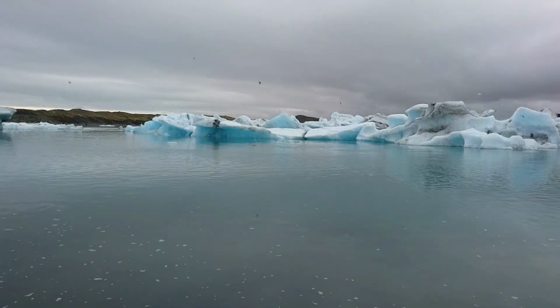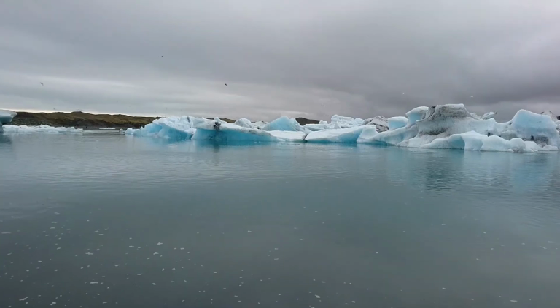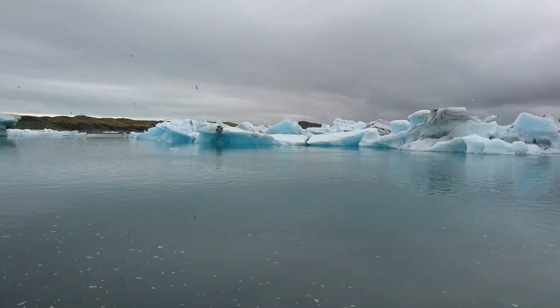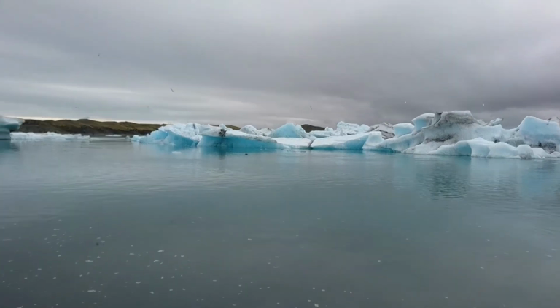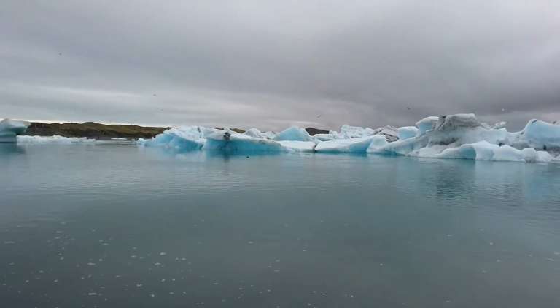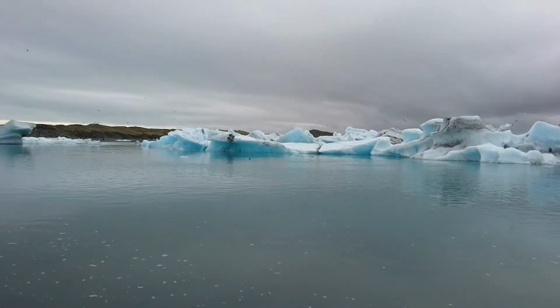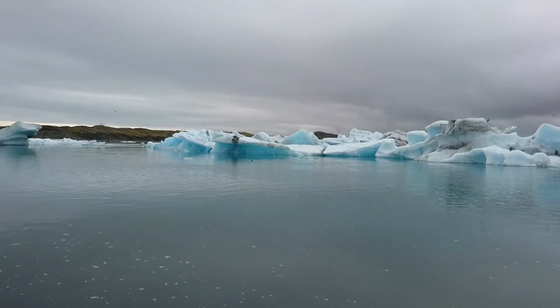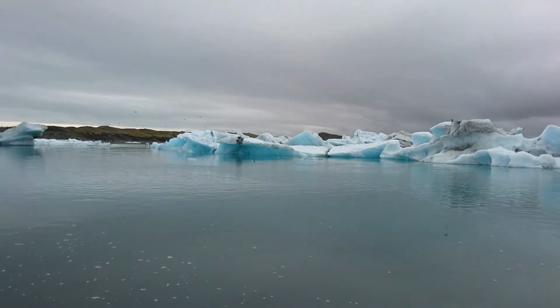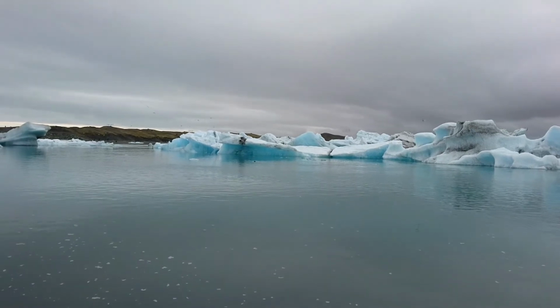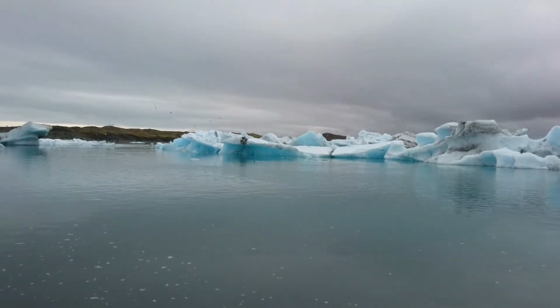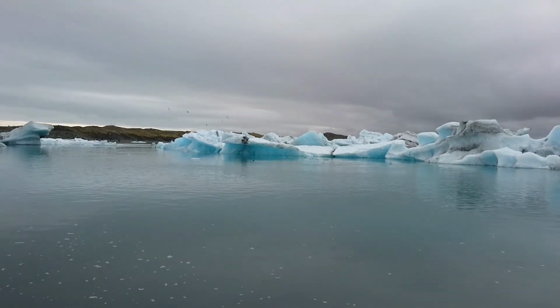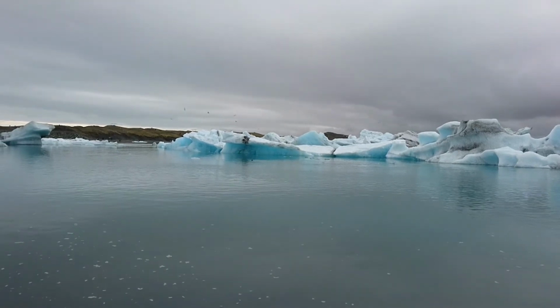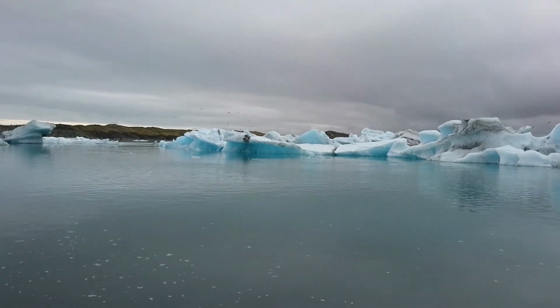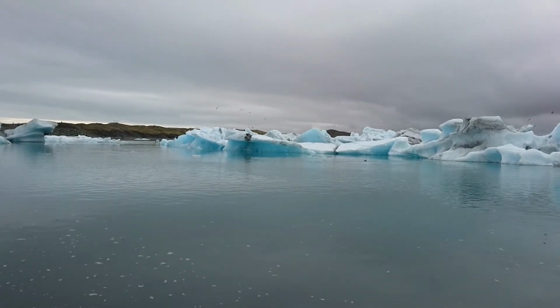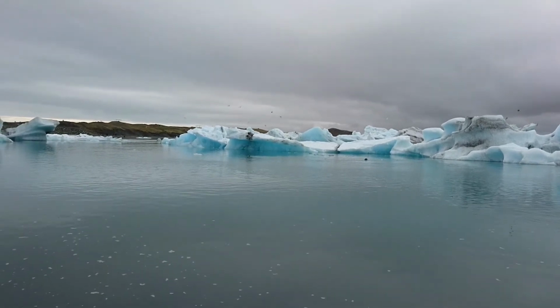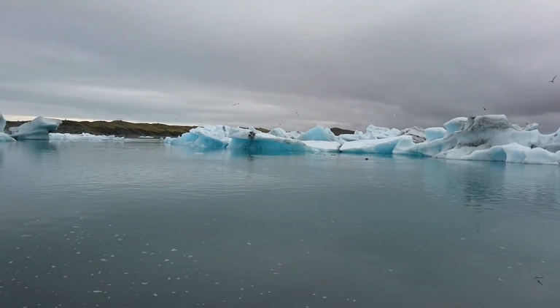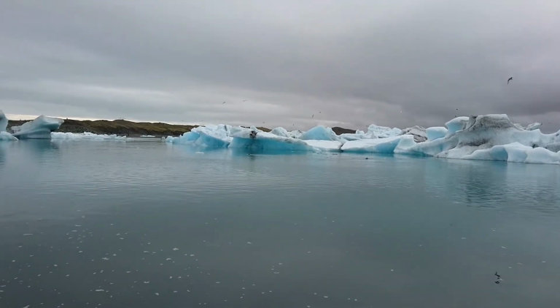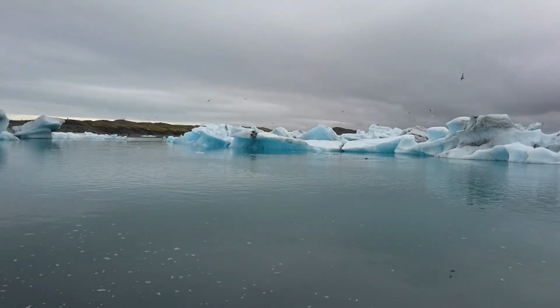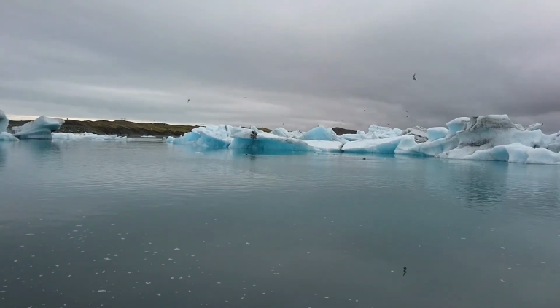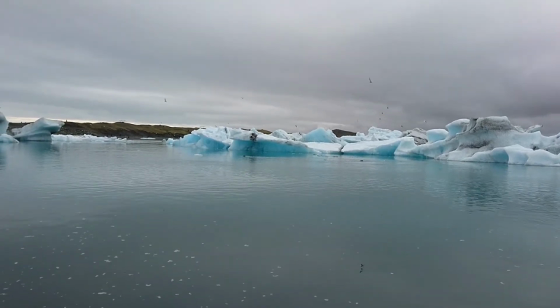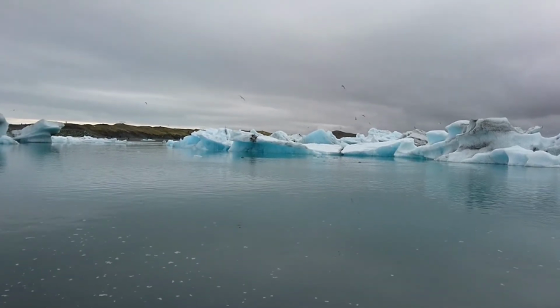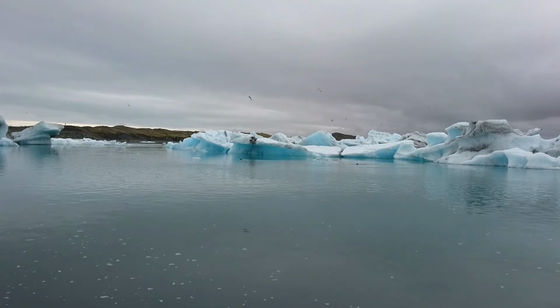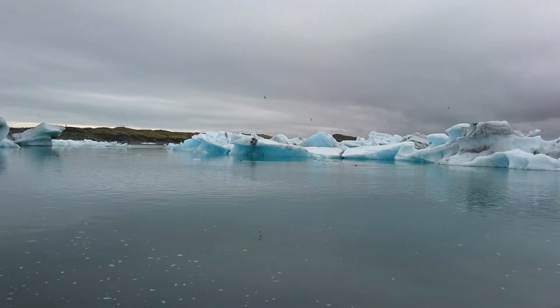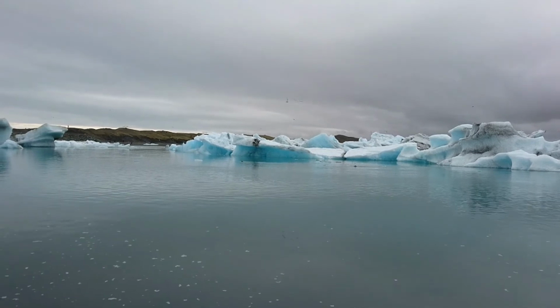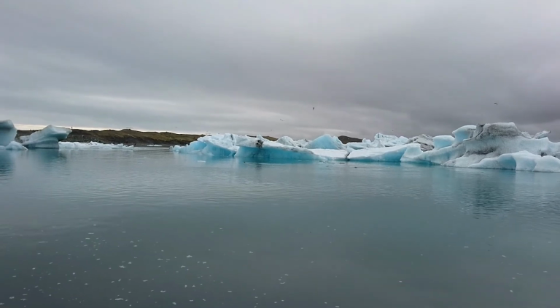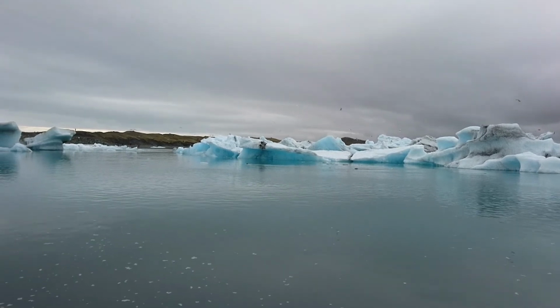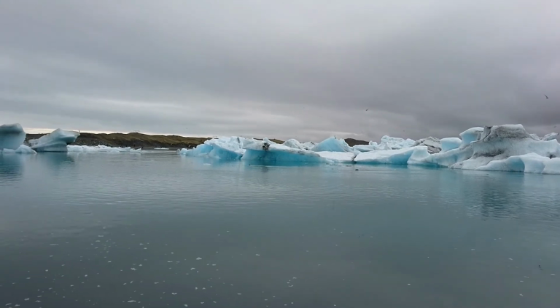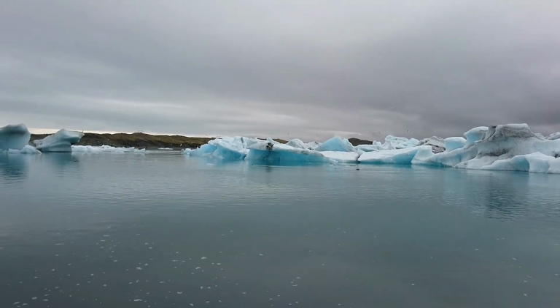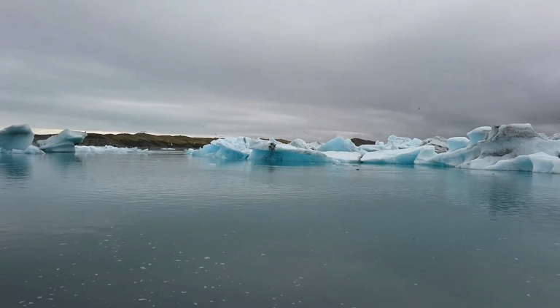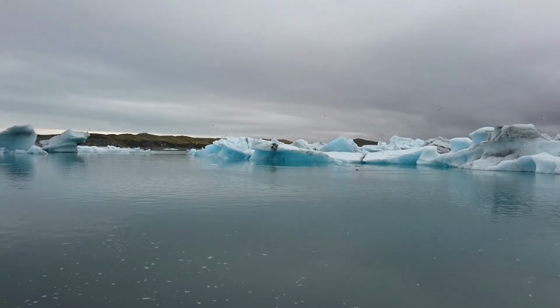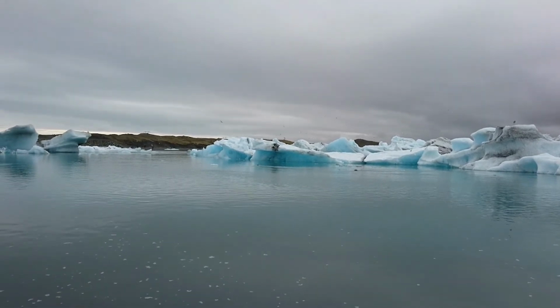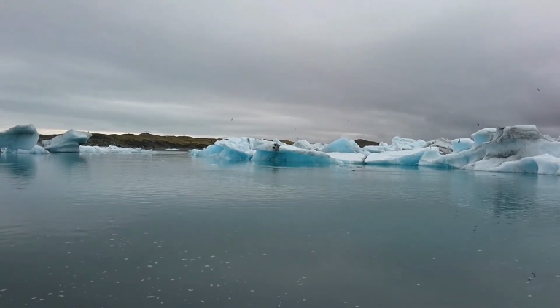Now we're at the Jokulsarlon ice lagoon. We're on this side of Jokulsarlon and we're seeing some seals. I have some photos of seals coming up if I don't get any up close in the video.